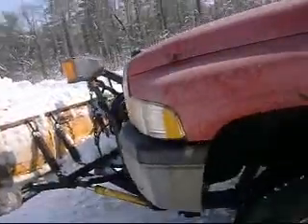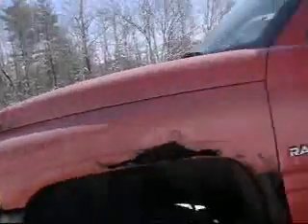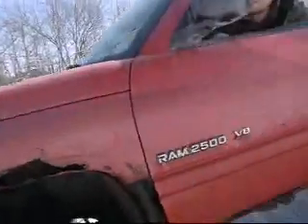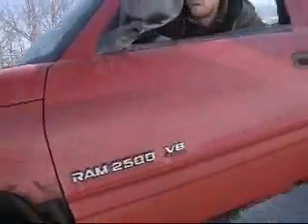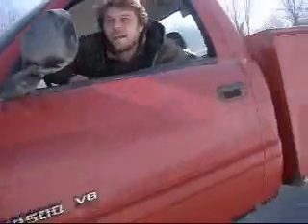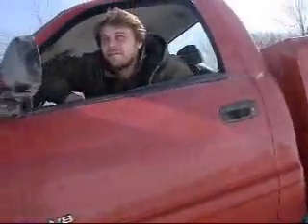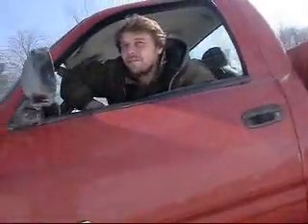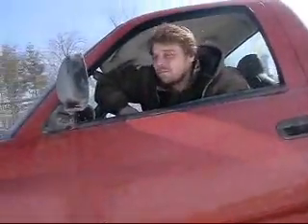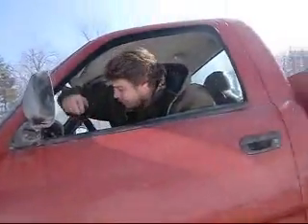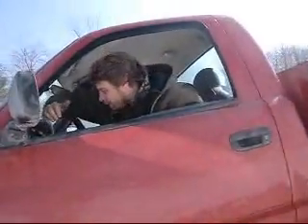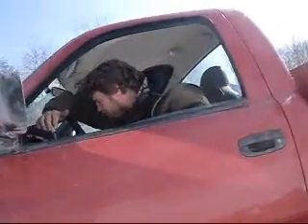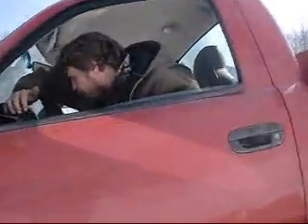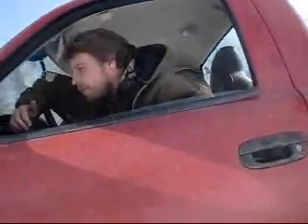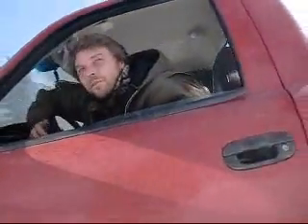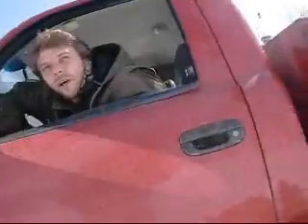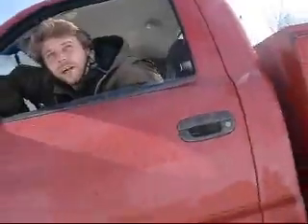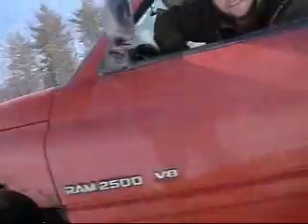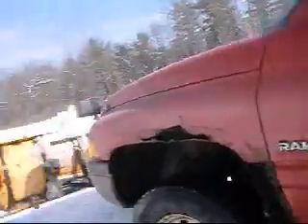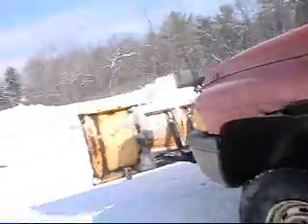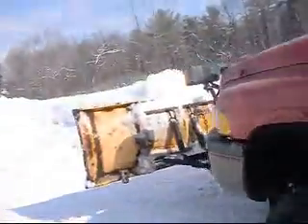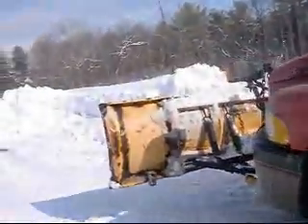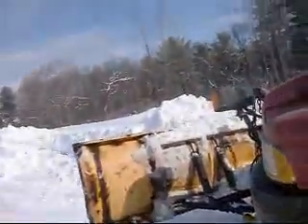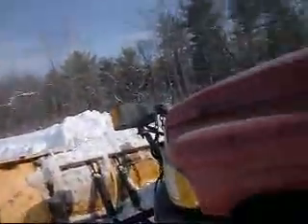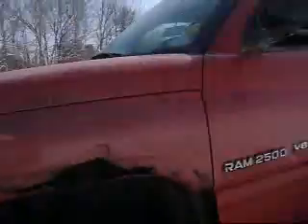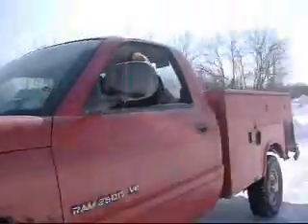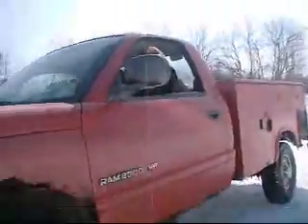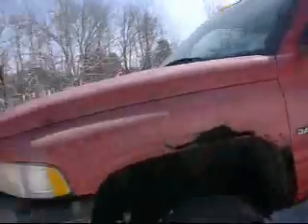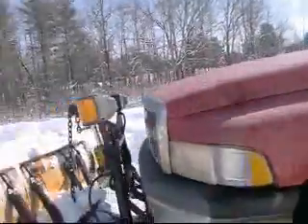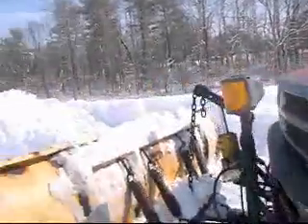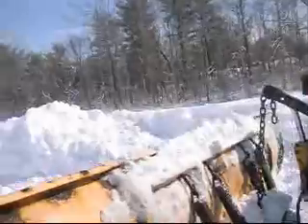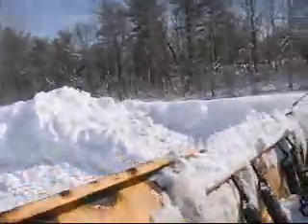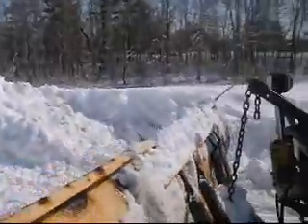What year is this truck? A 98. How many miles it got? I just broke 100. Really? Low miles. Yeah, it sounds awesome. 360? Yep.